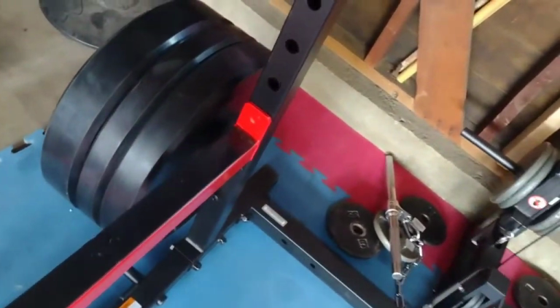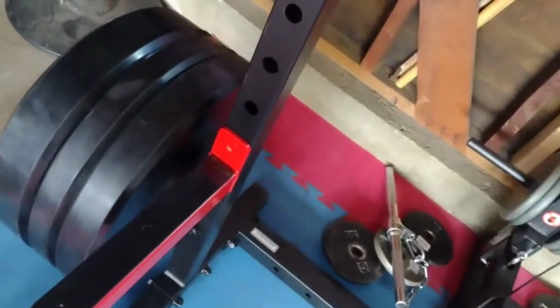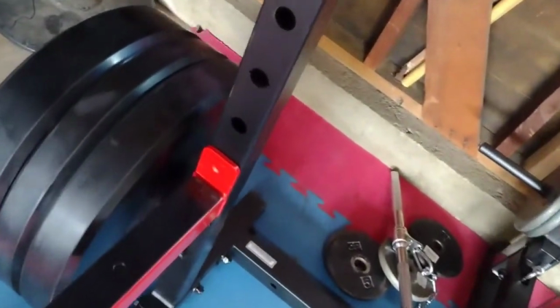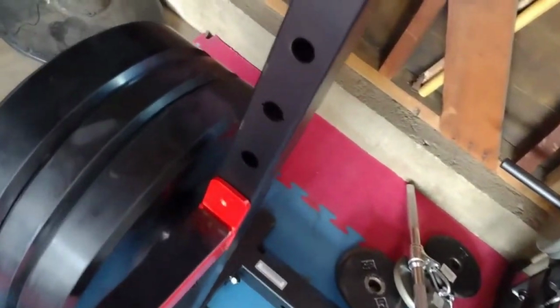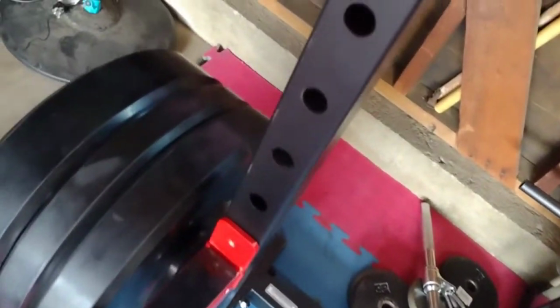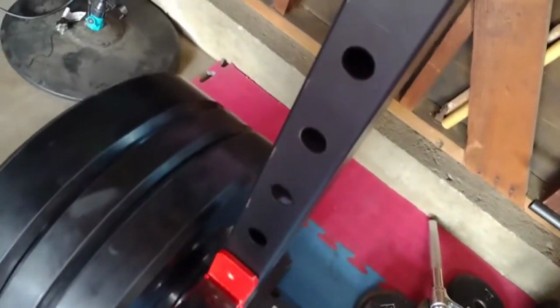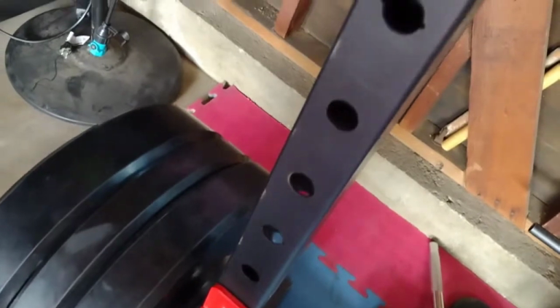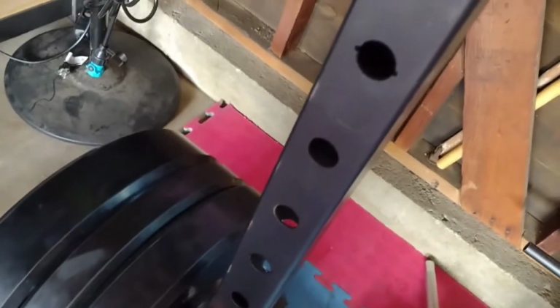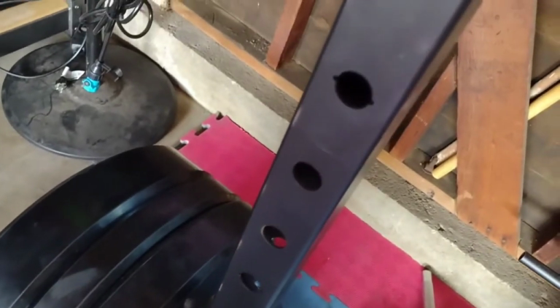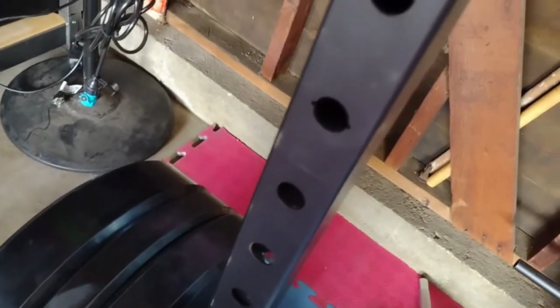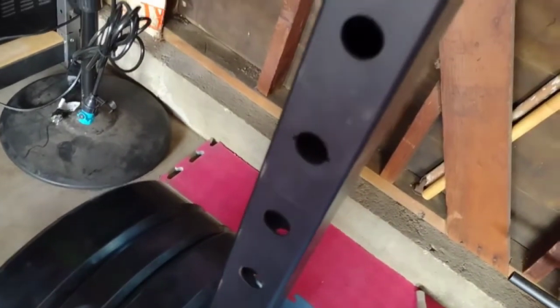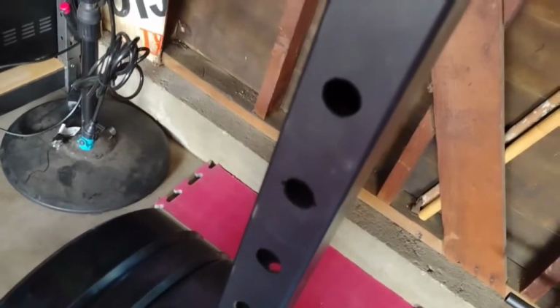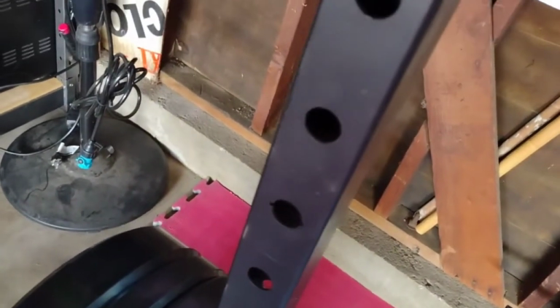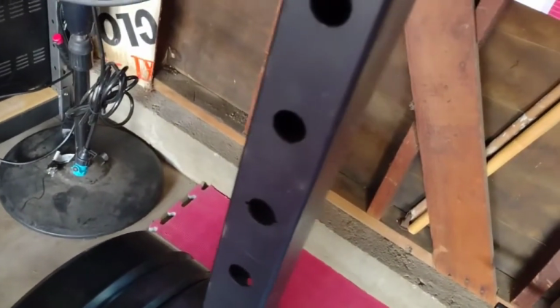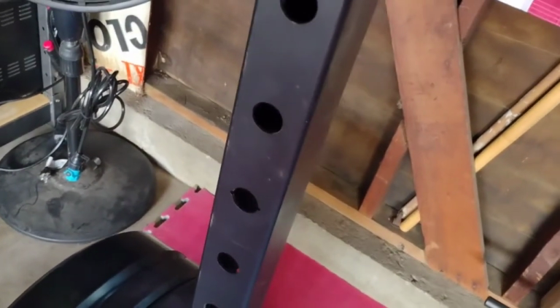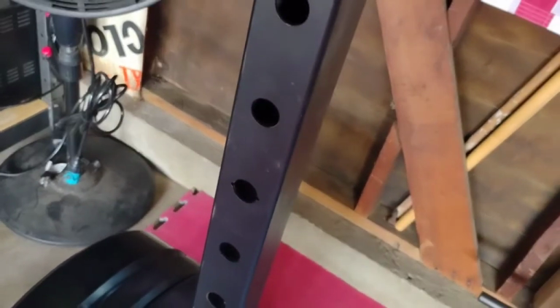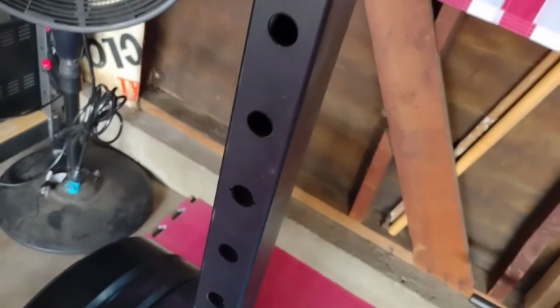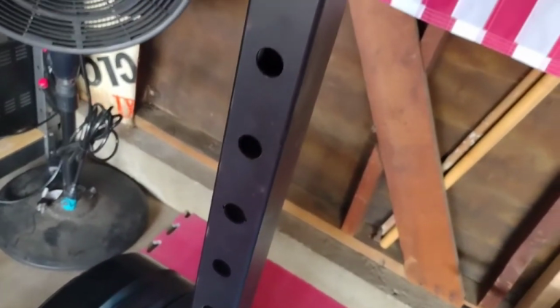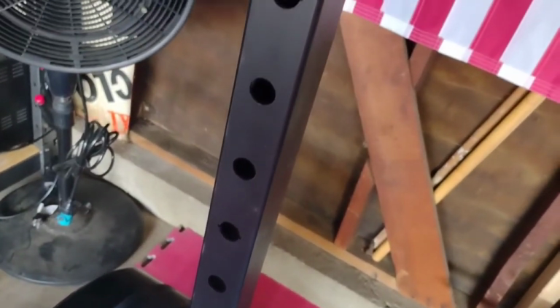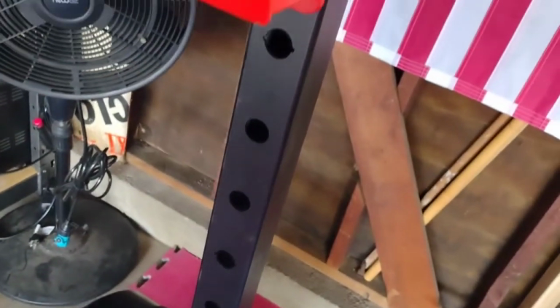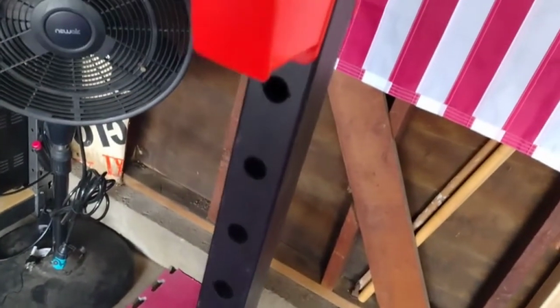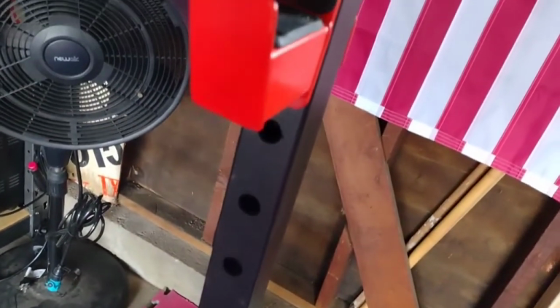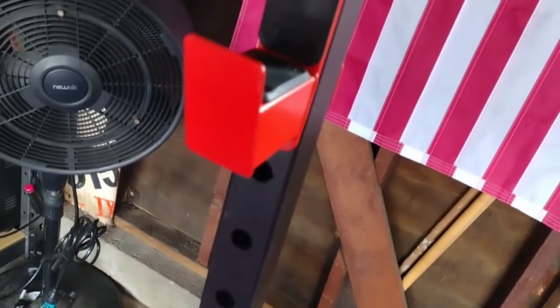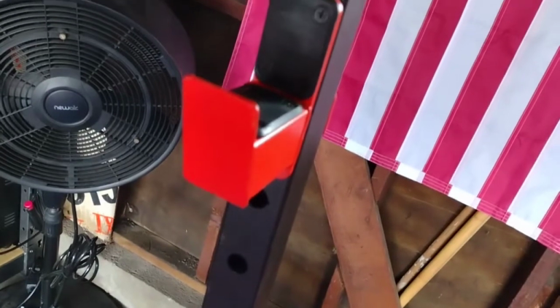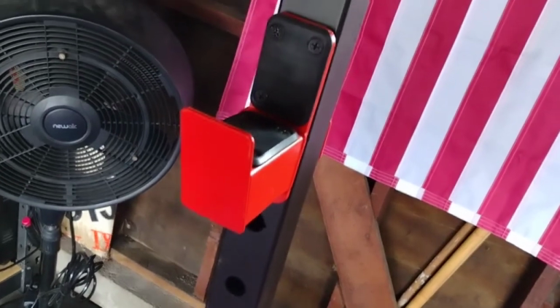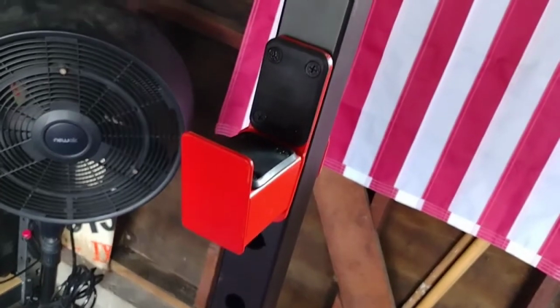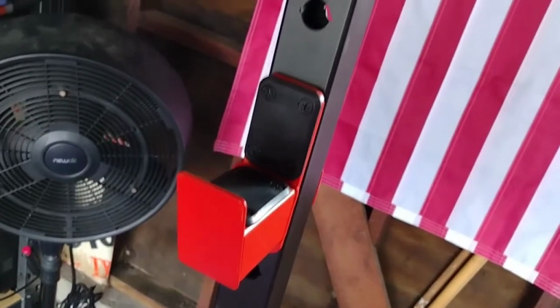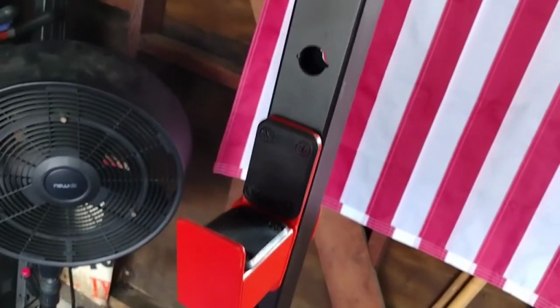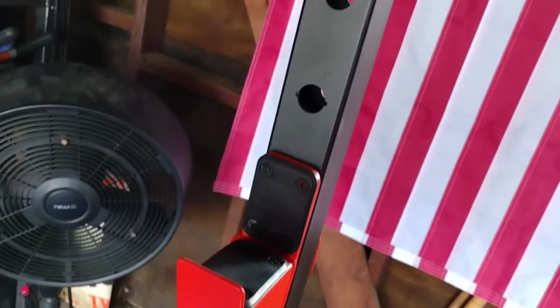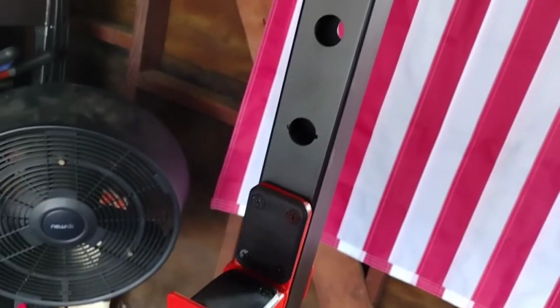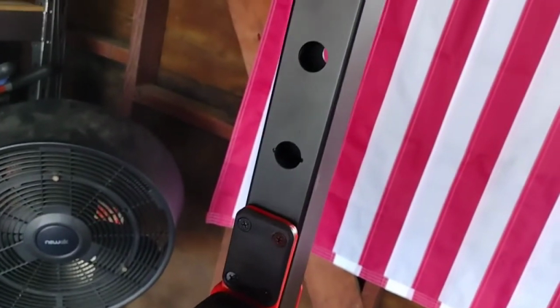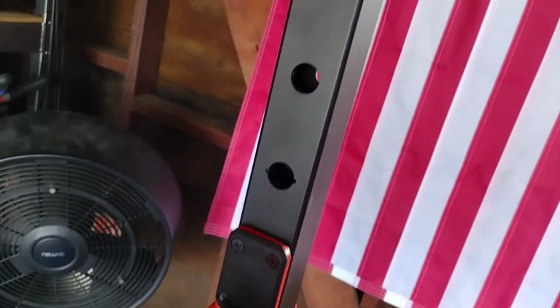It arrived in a single box weighing about 150 pounds and was pretty easy to move to the garage. It was all neatly packaged with clear instructions. I built it with my kids and it only took about 30 to 40 minutes.